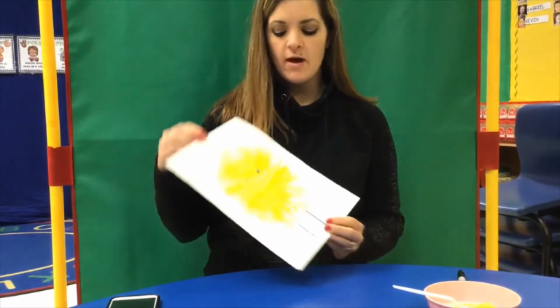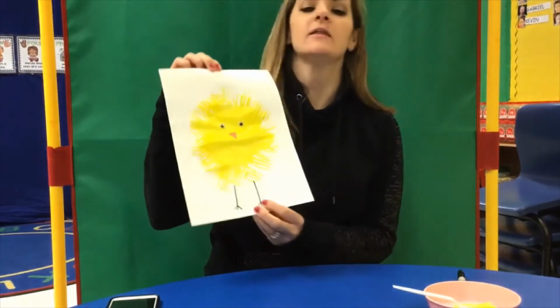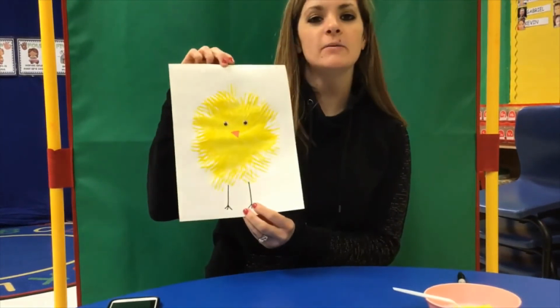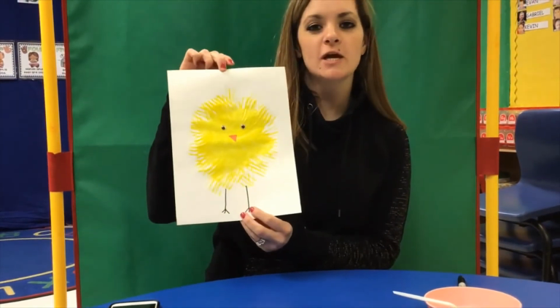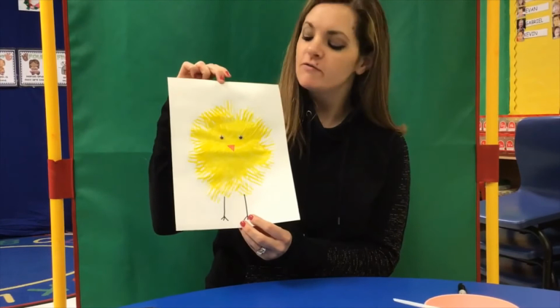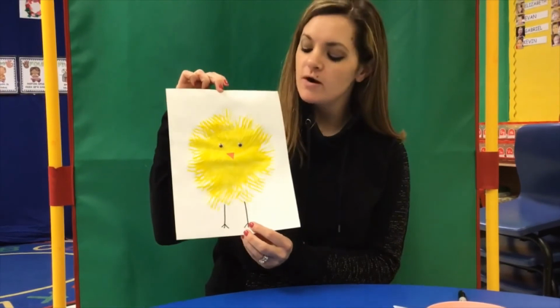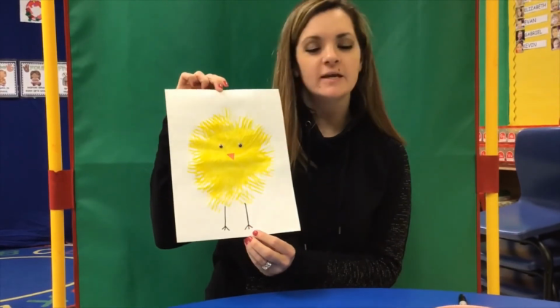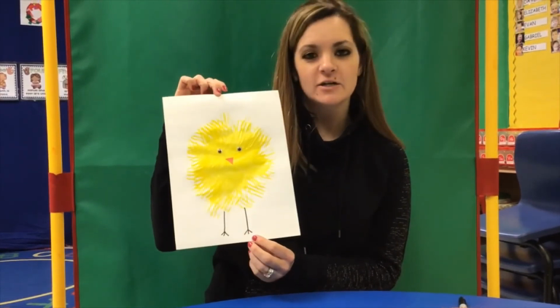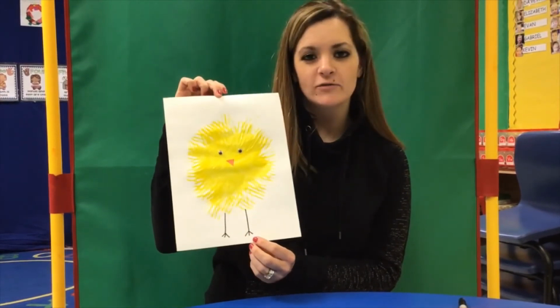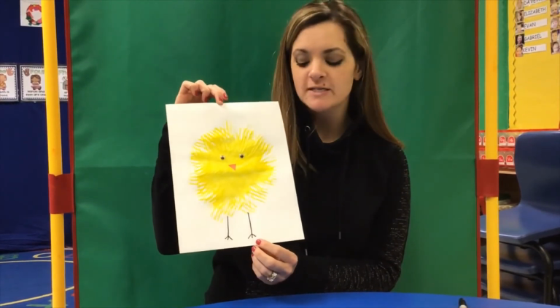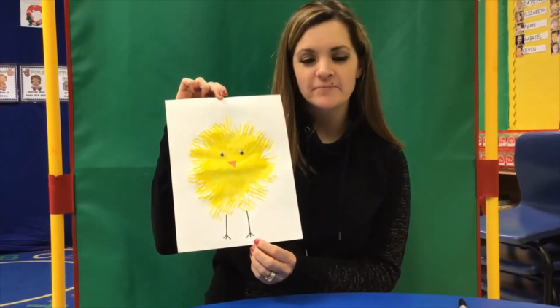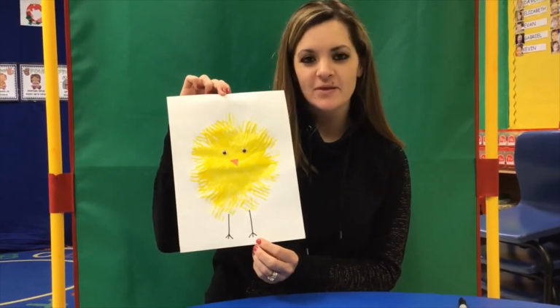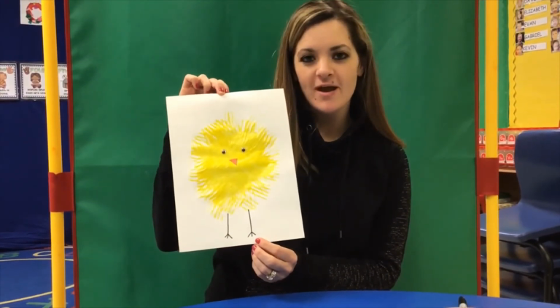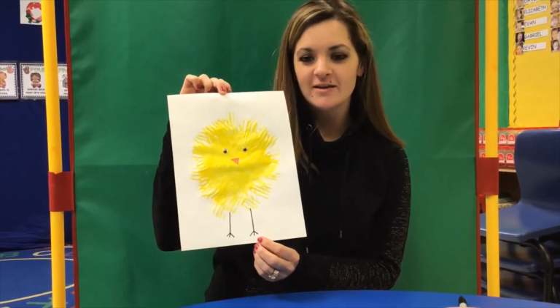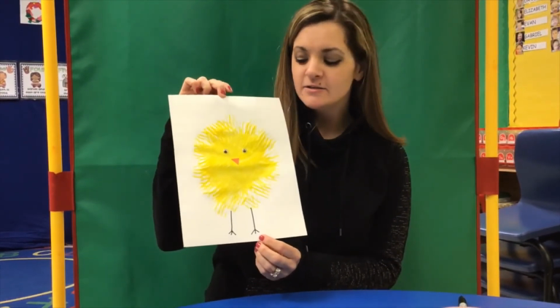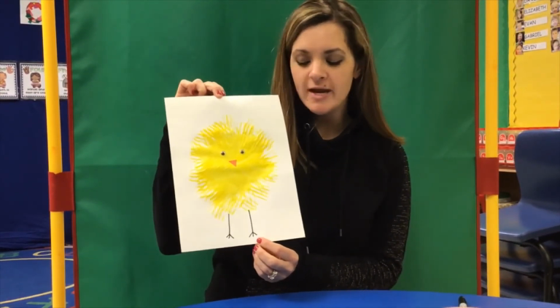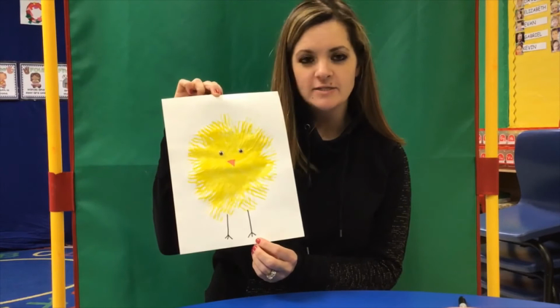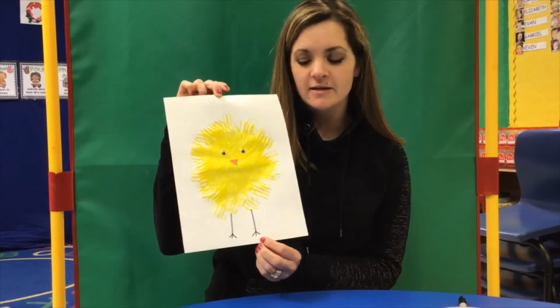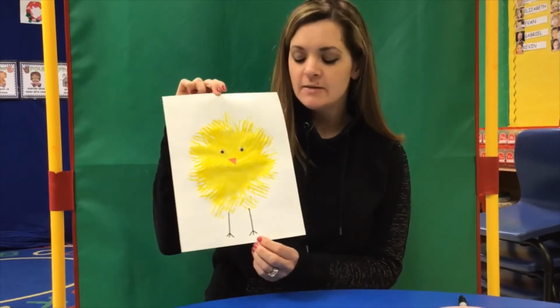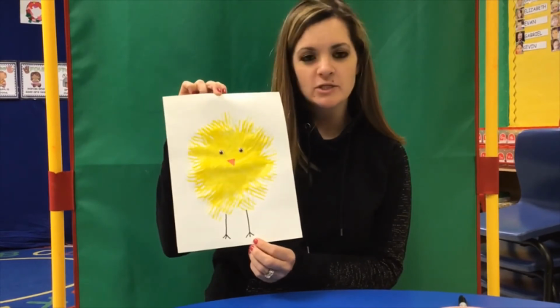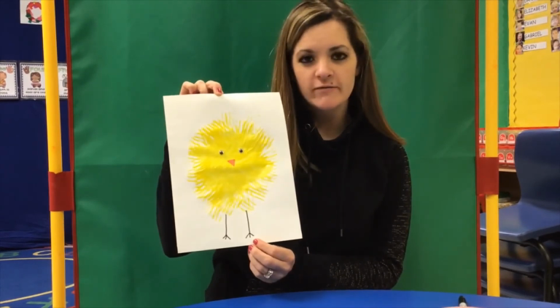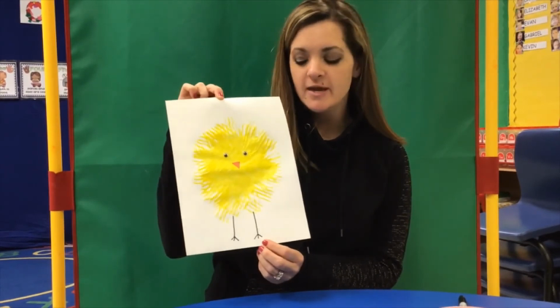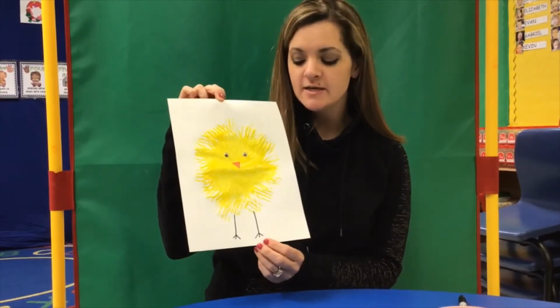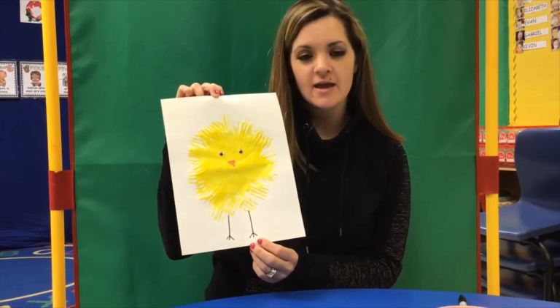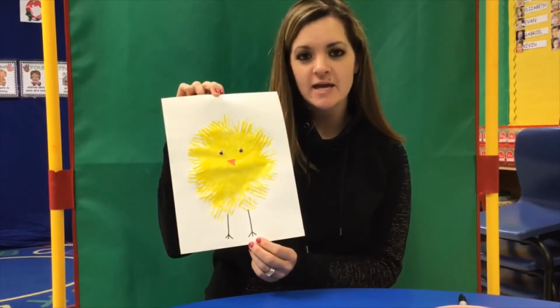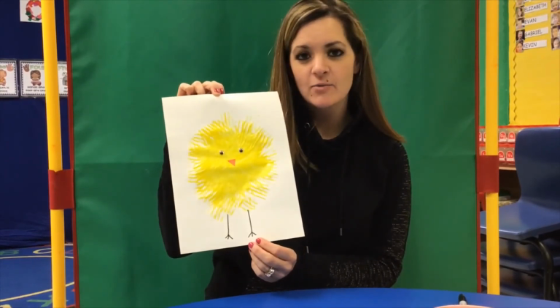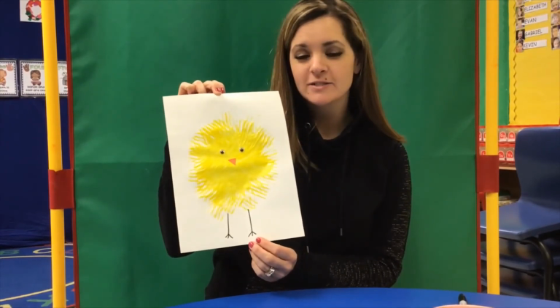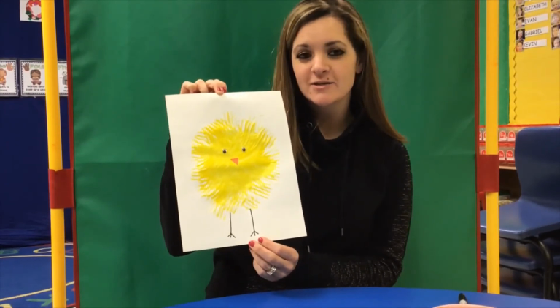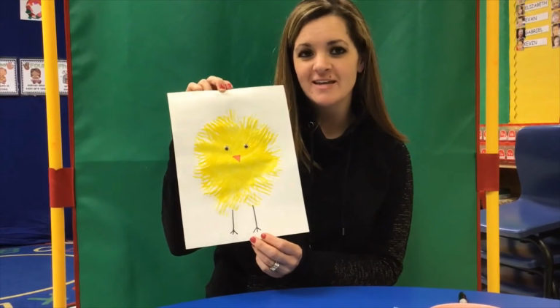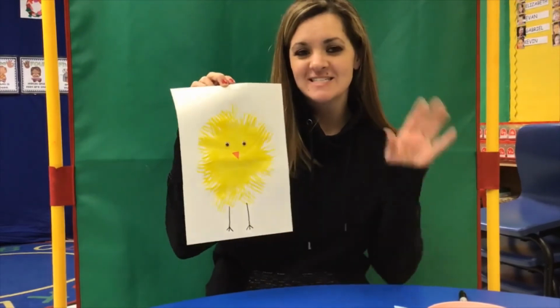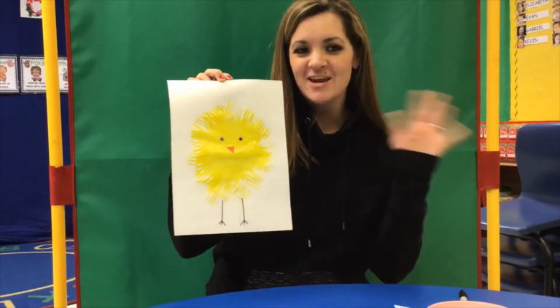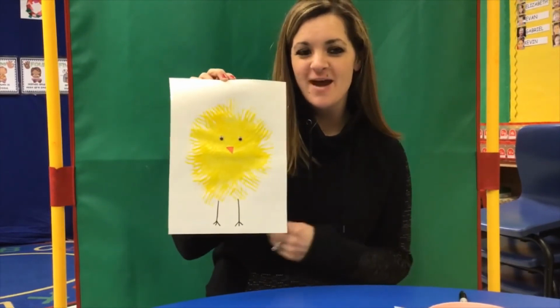And there you go. You have a little baby chick for Easter or for springtime. Try it out. Send me a picture of it if you make it and I will talk to you then. See you later, bye.